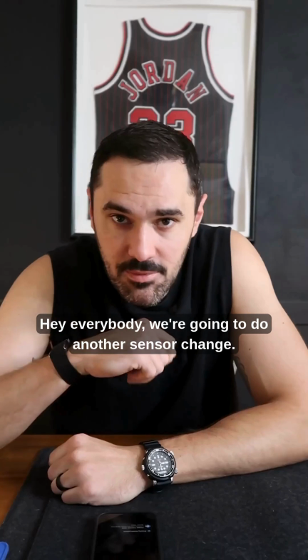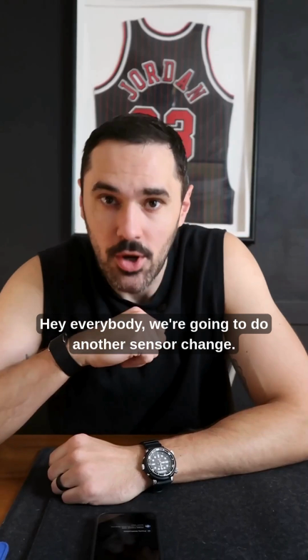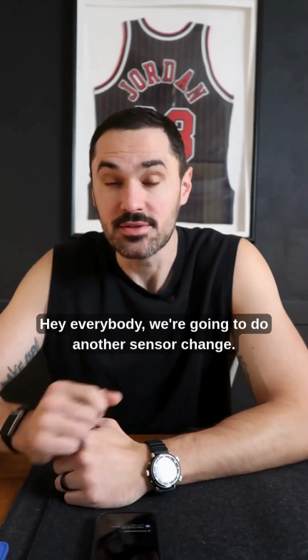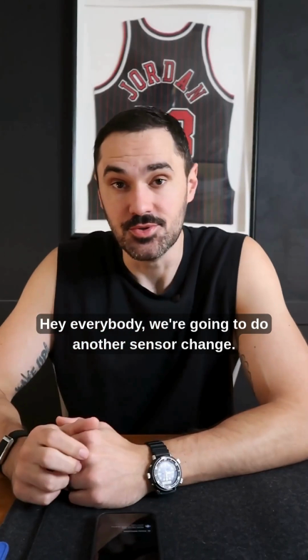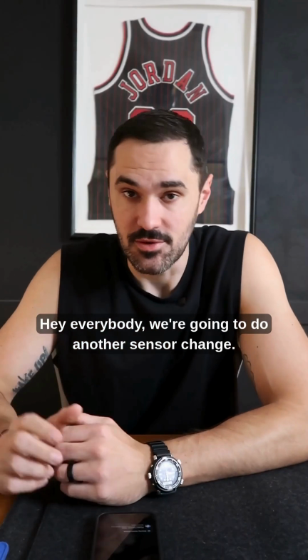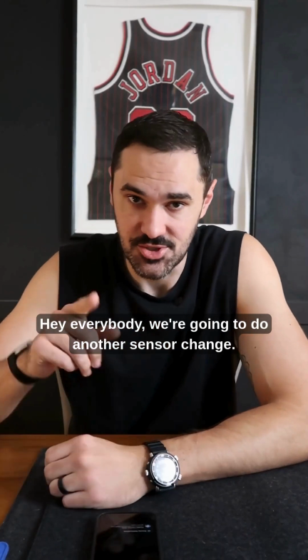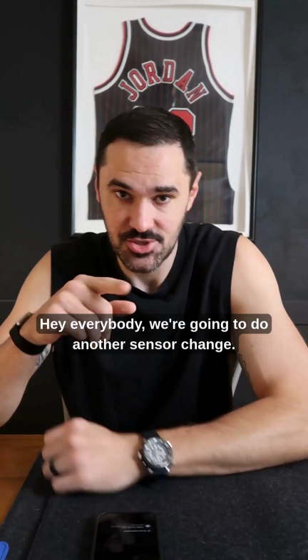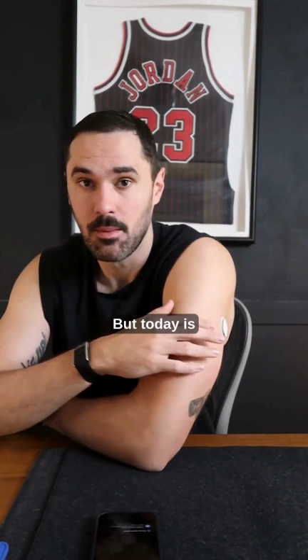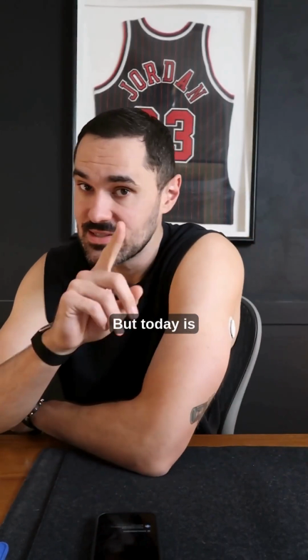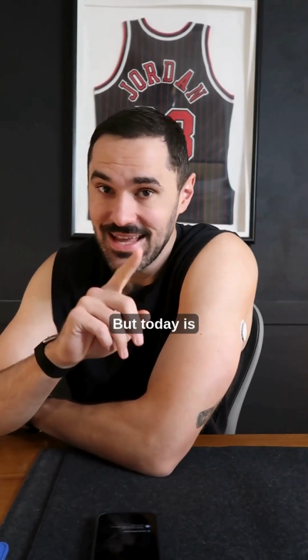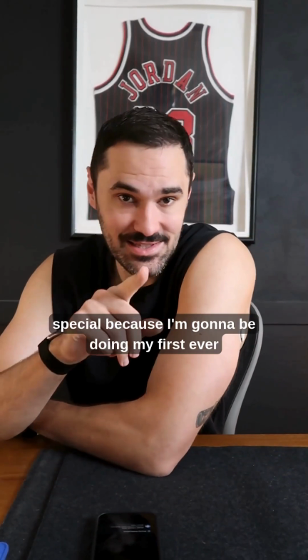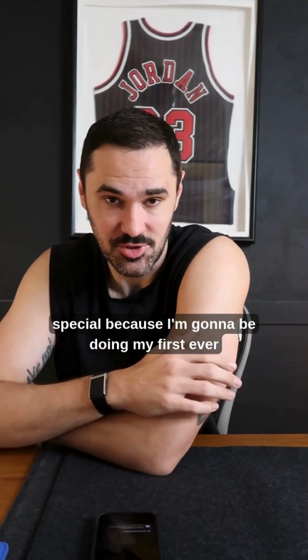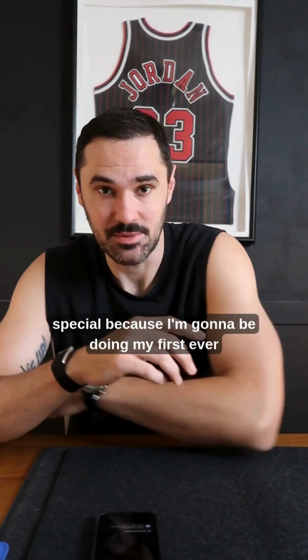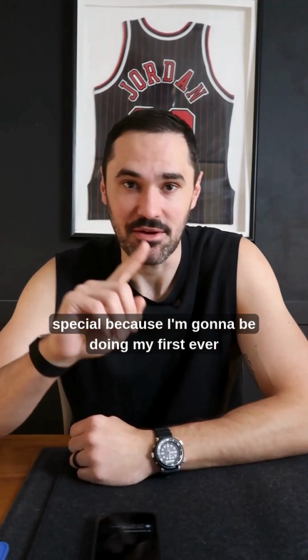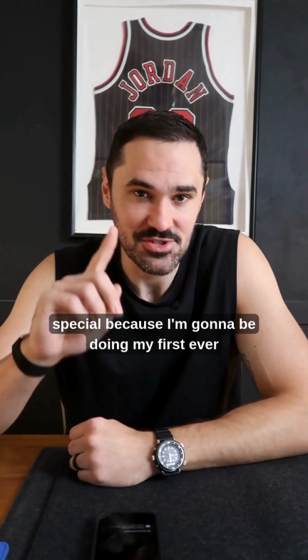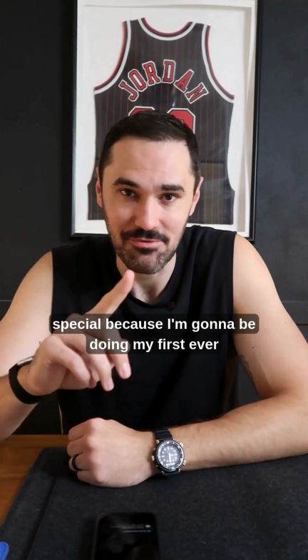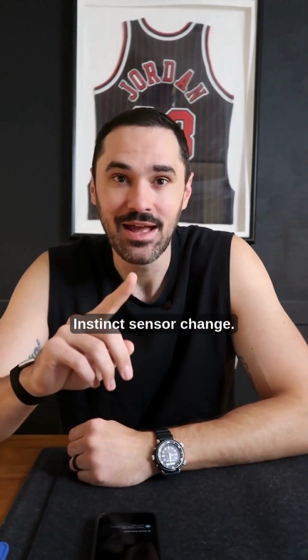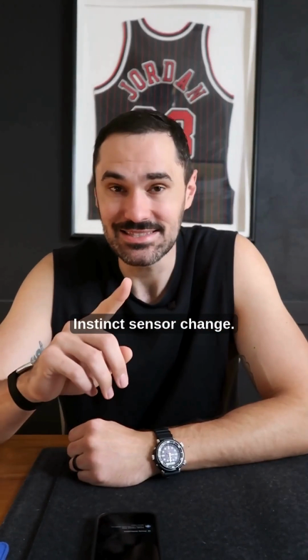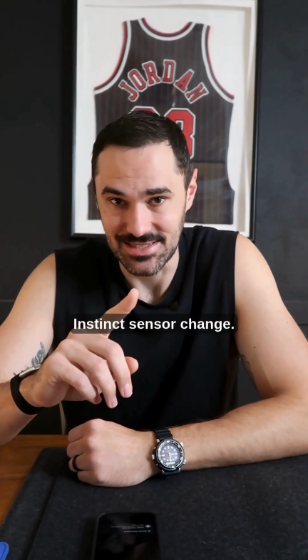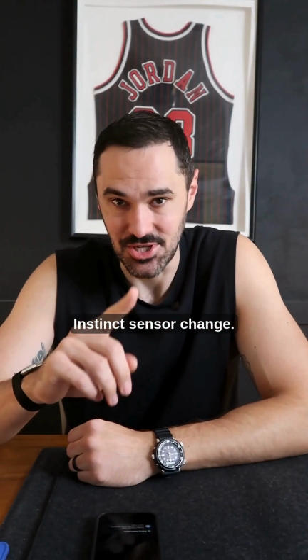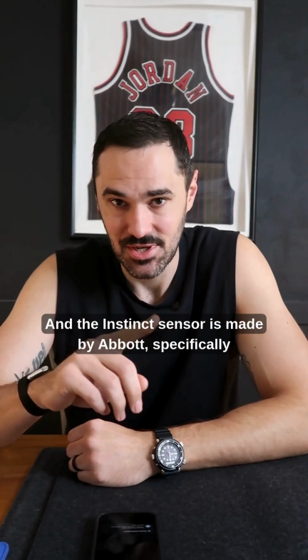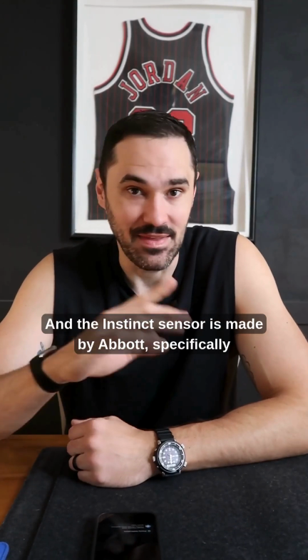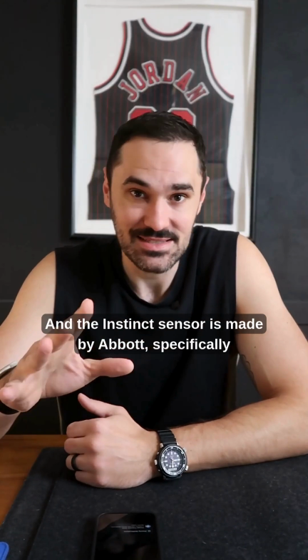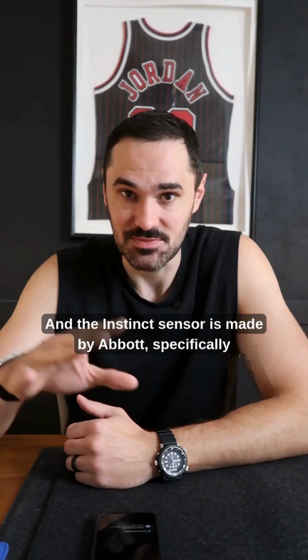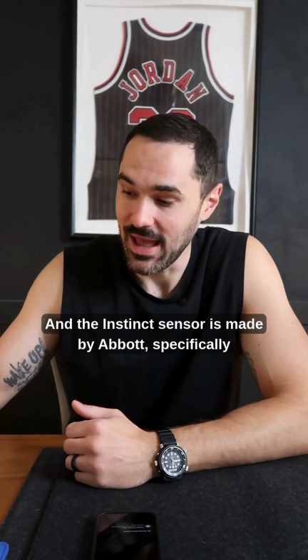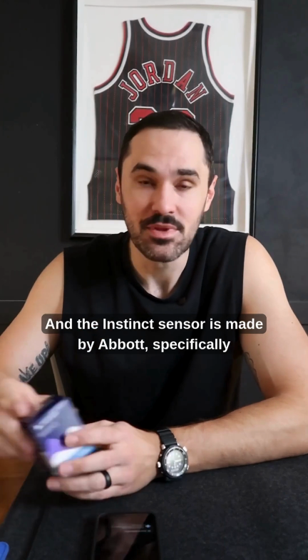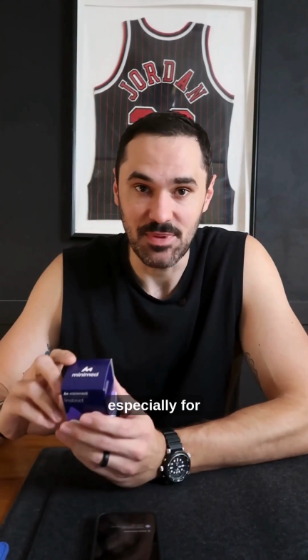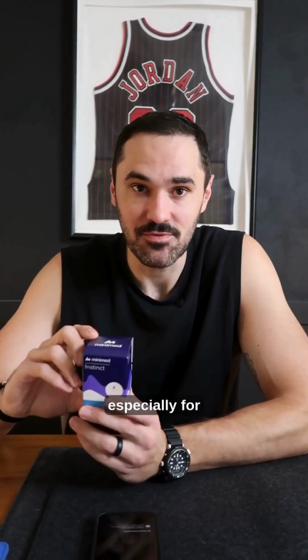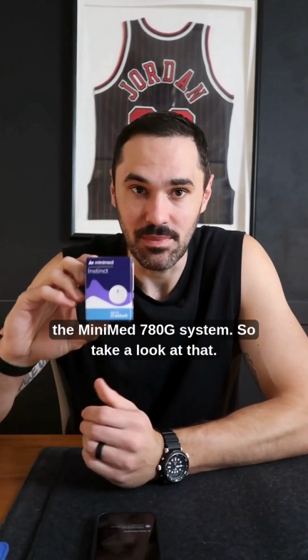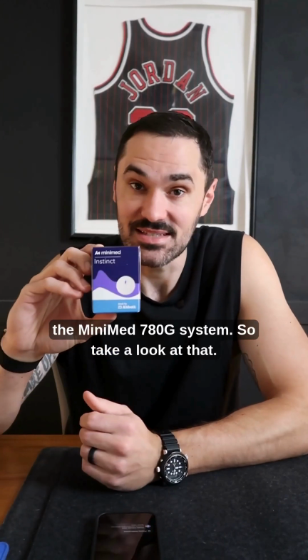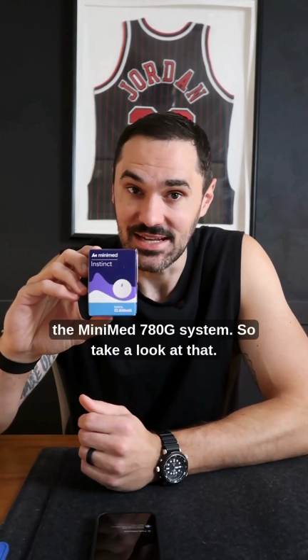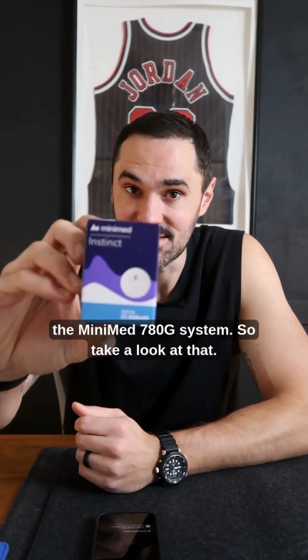Hey everybody, we're going to do another sensor change. But today is special because I'm going to be doing my first ever instinct sensor change. The instinct sensor is made by Abbott specifically for the MiniMed 780G system.